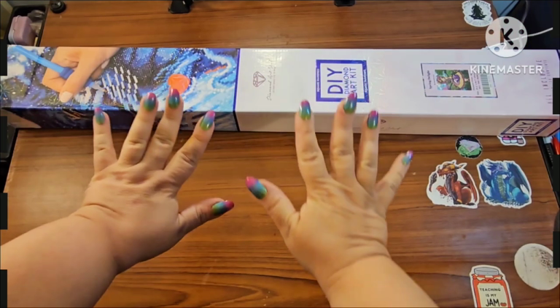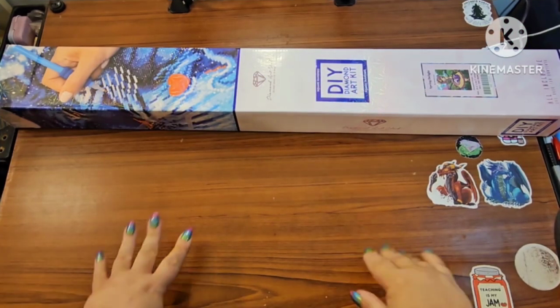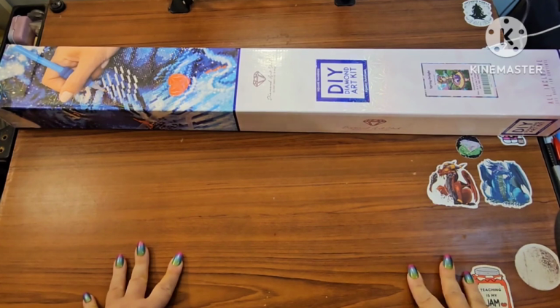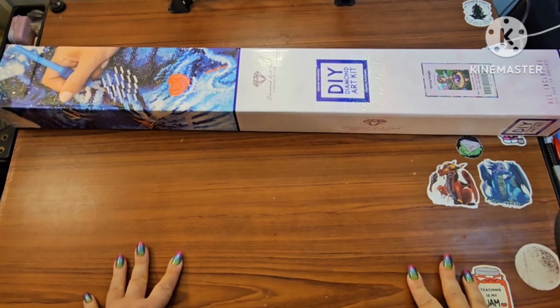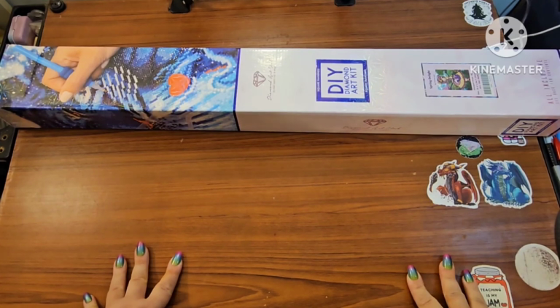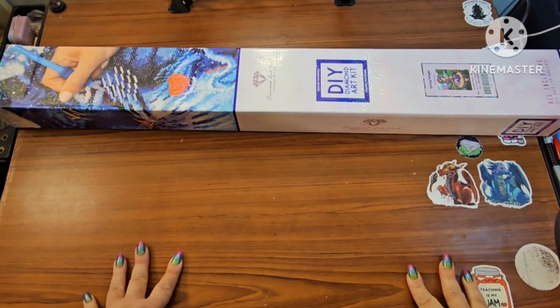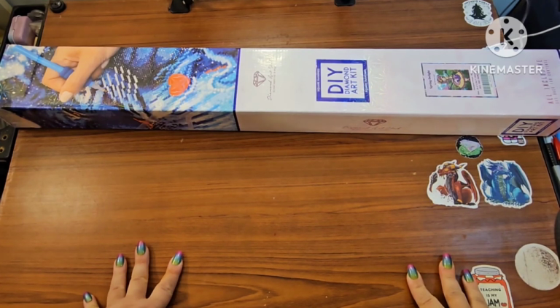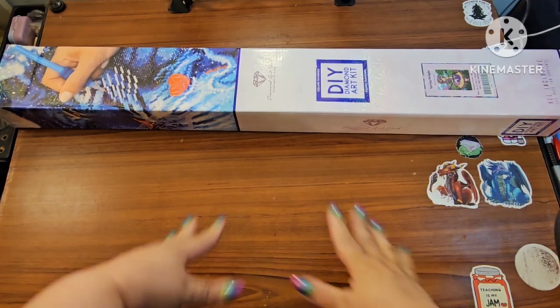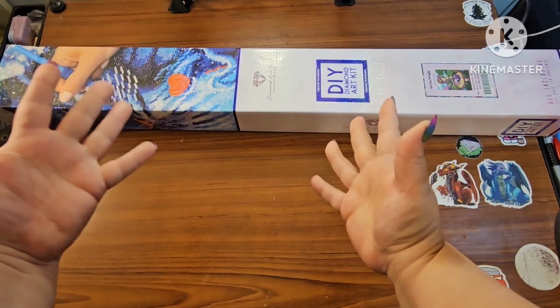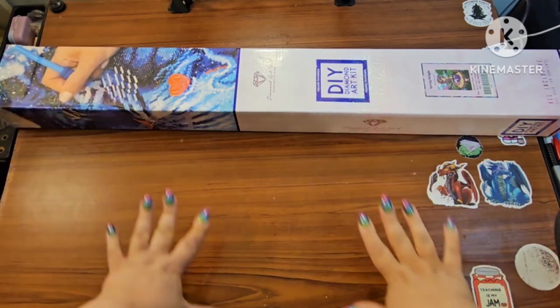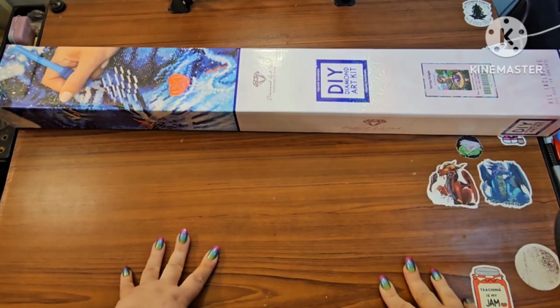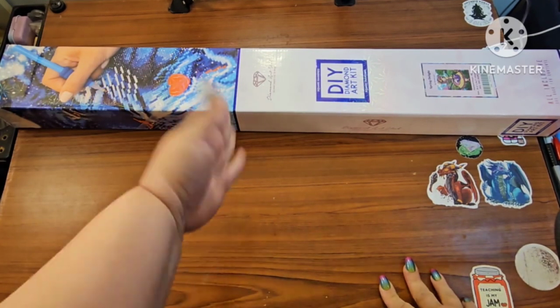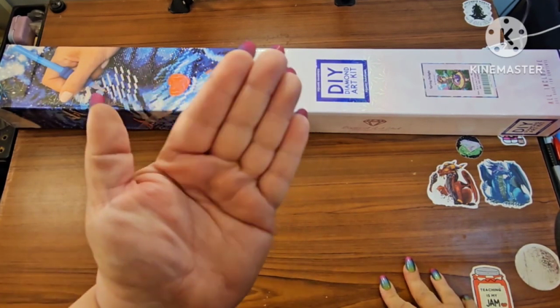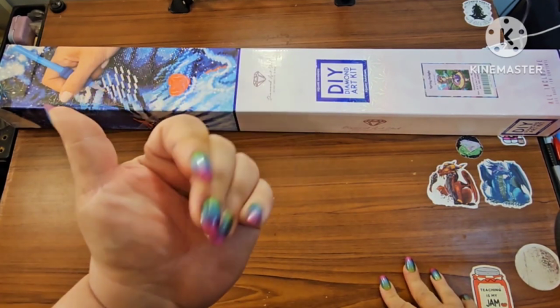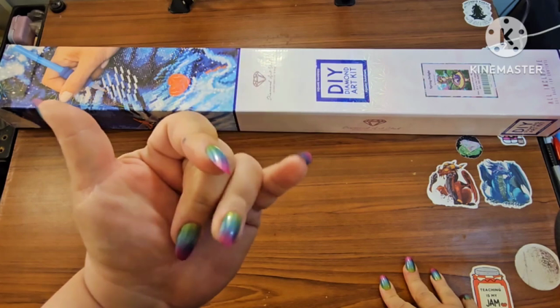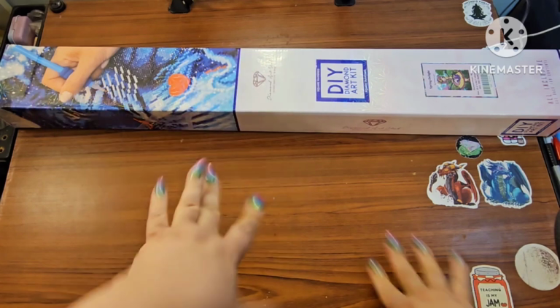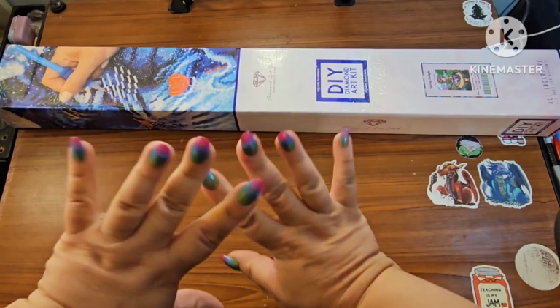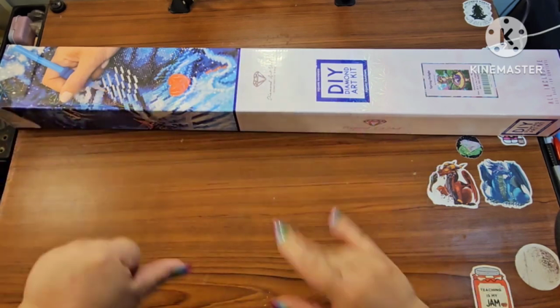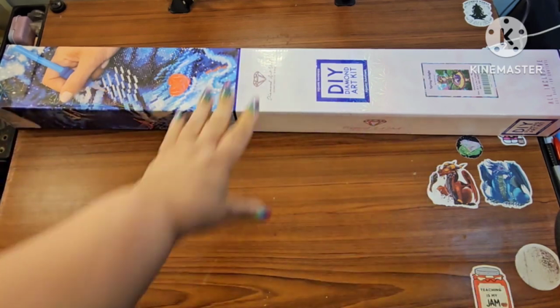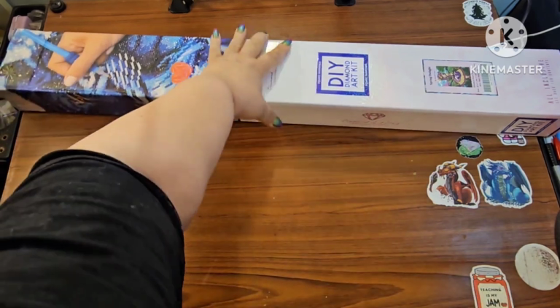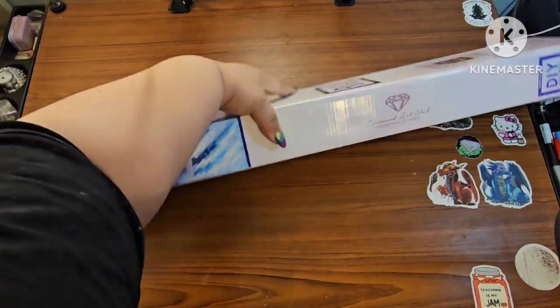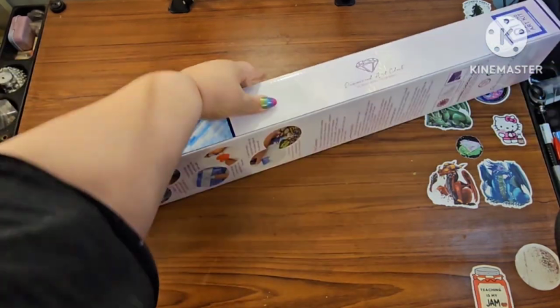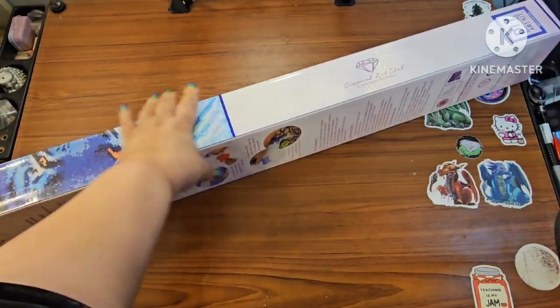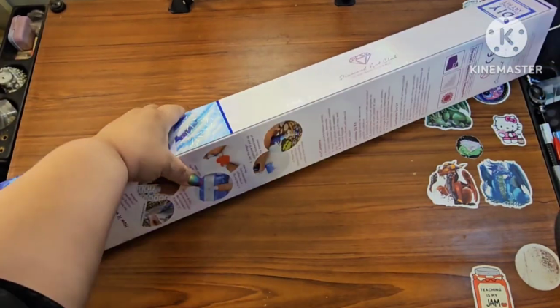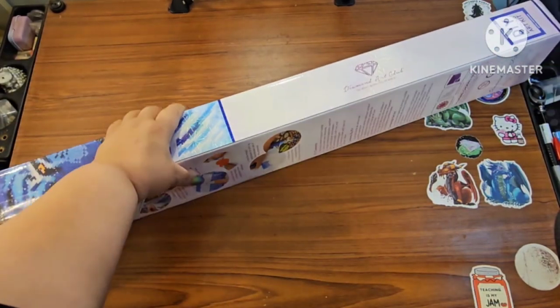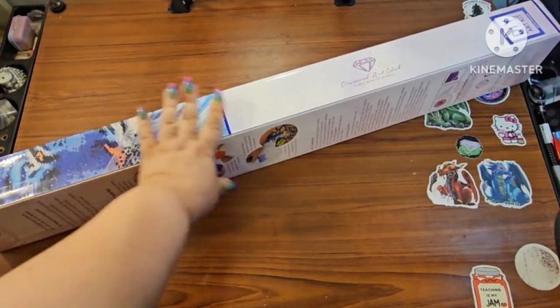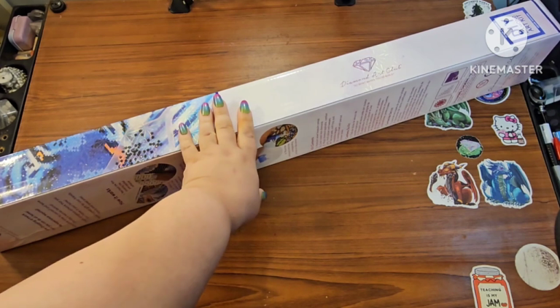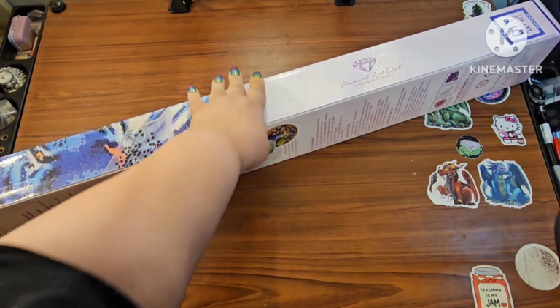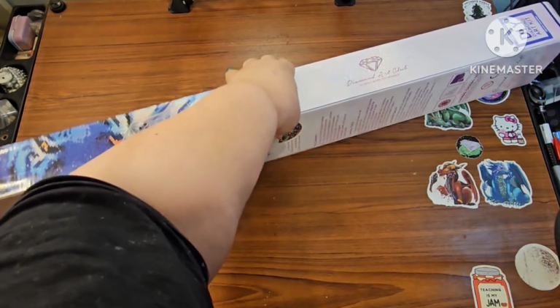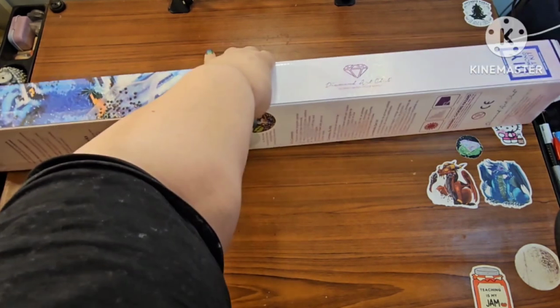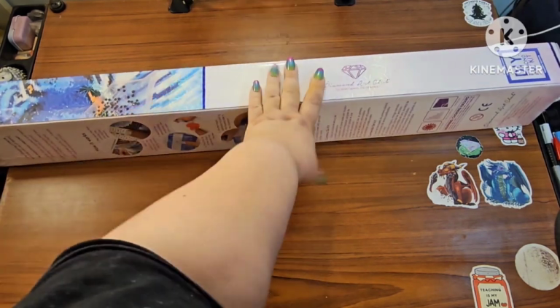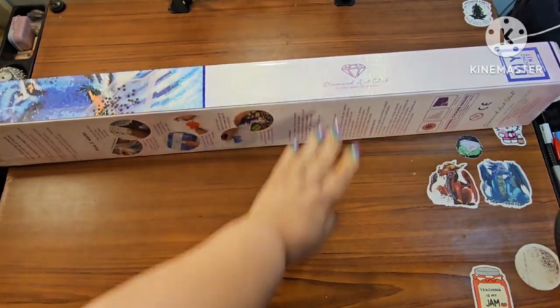Hey guys, this is Brandi, otherwise known as Mysterio Diamonds, and welcome to my channel. If you're new here, hey! Y'all got a little sneak peek at what I'm unboxing.